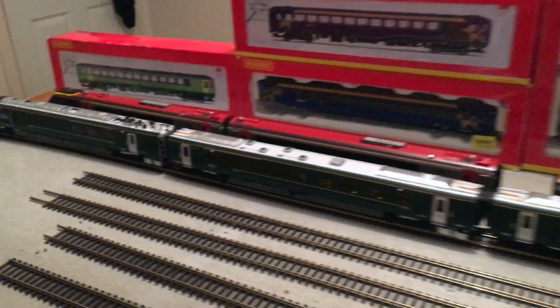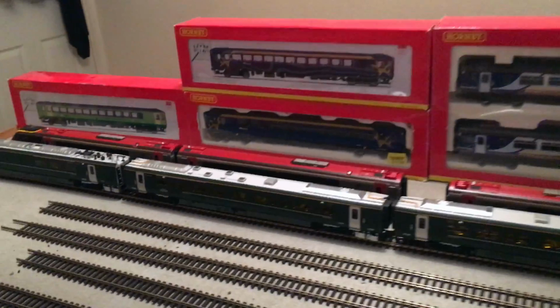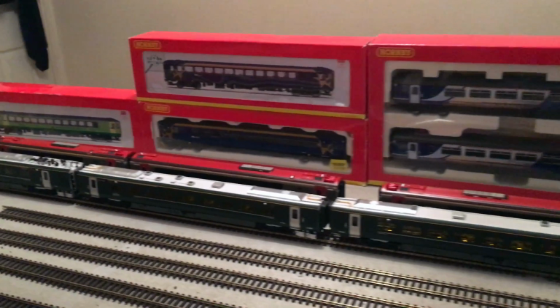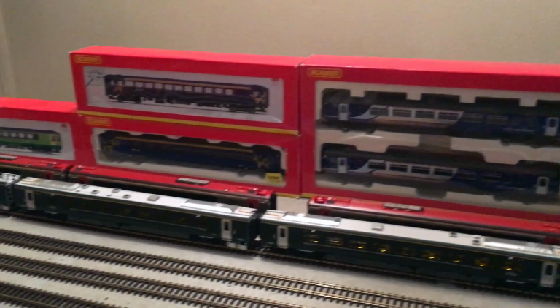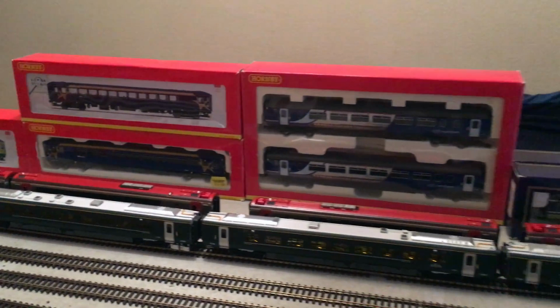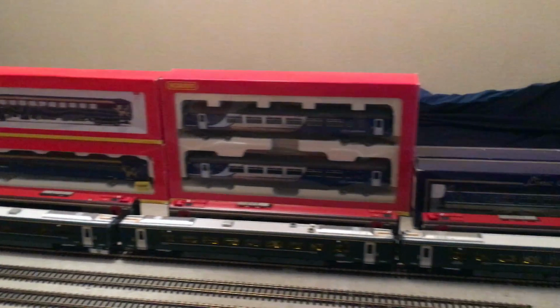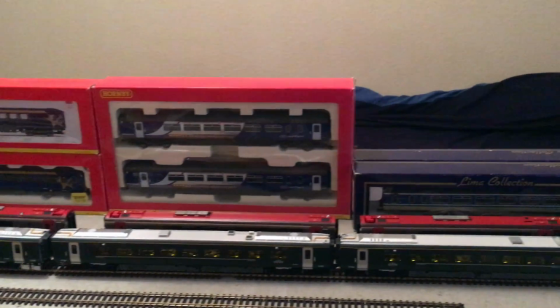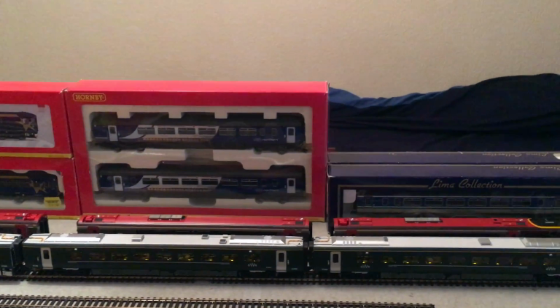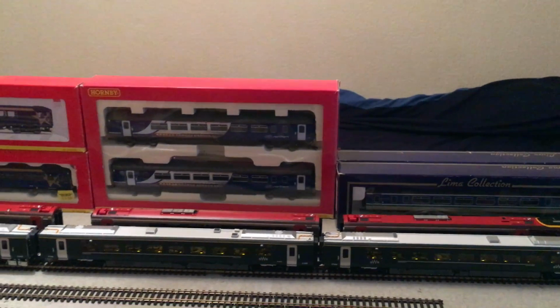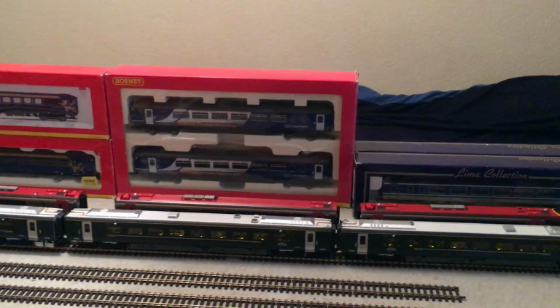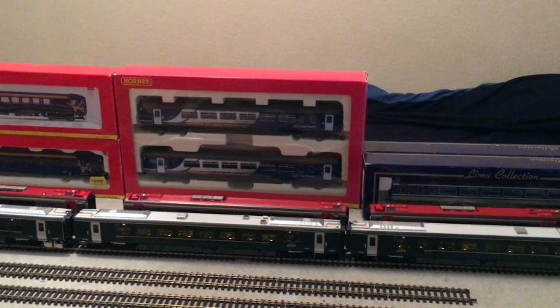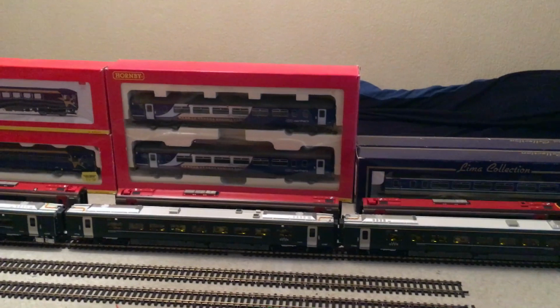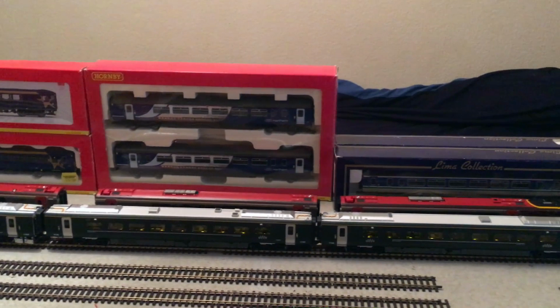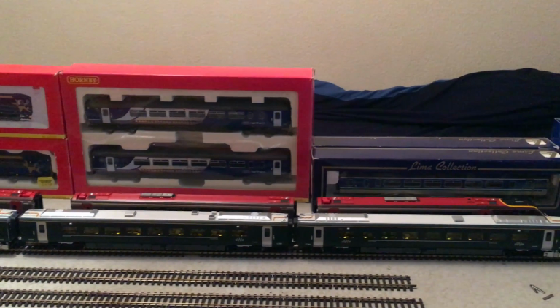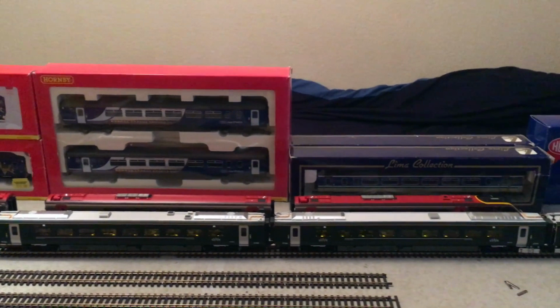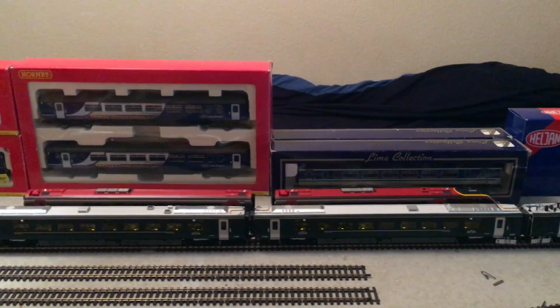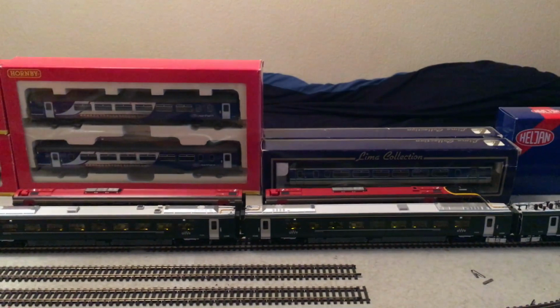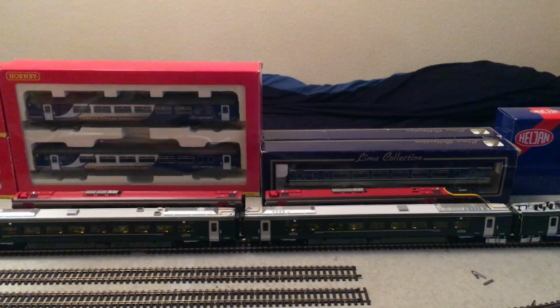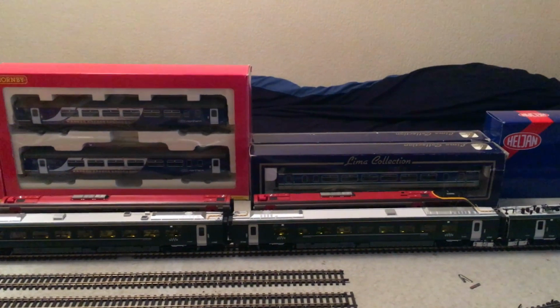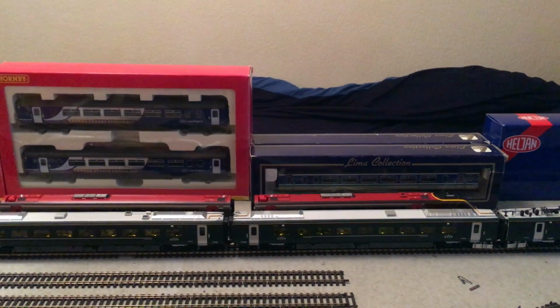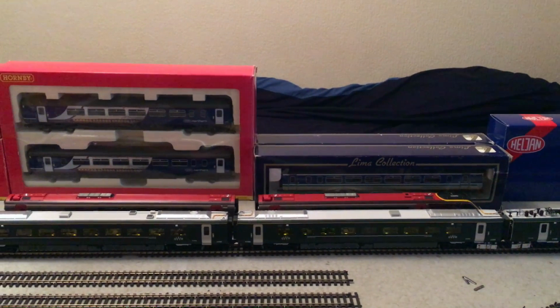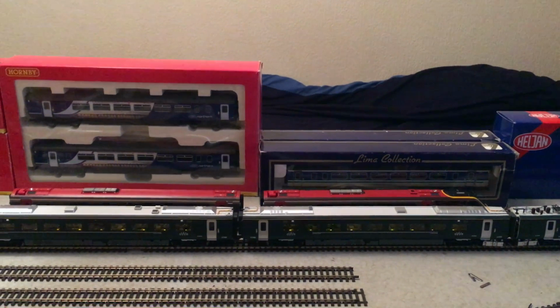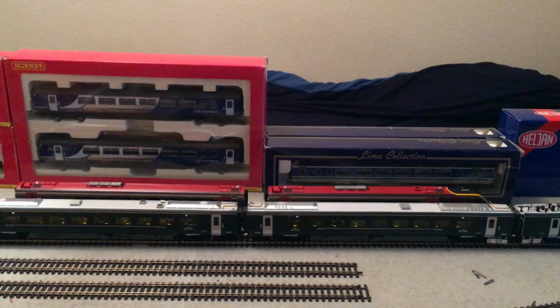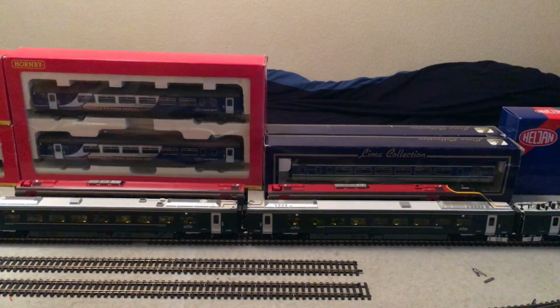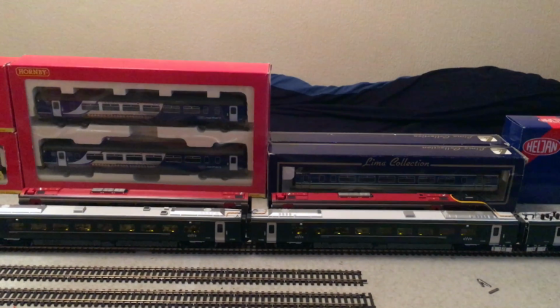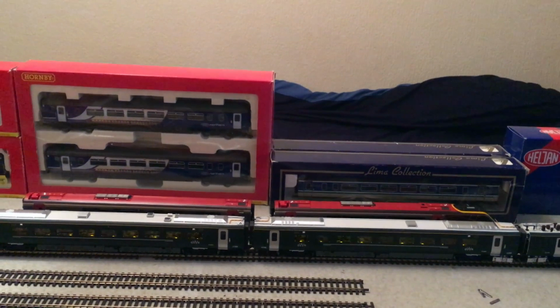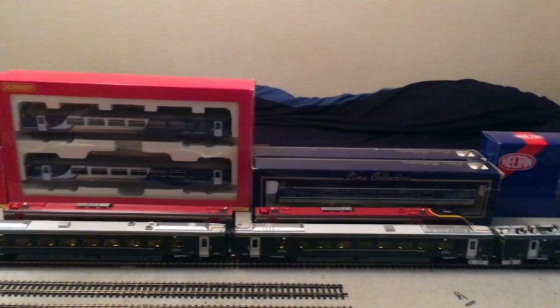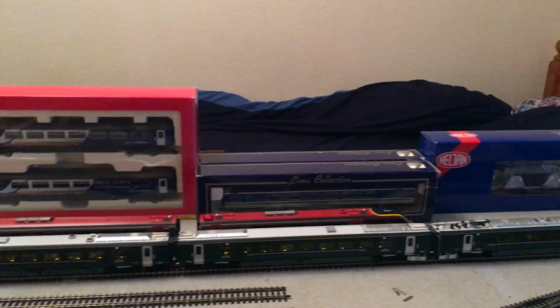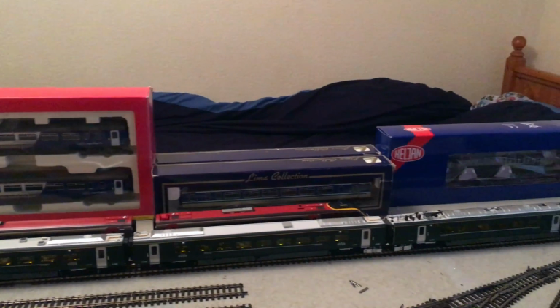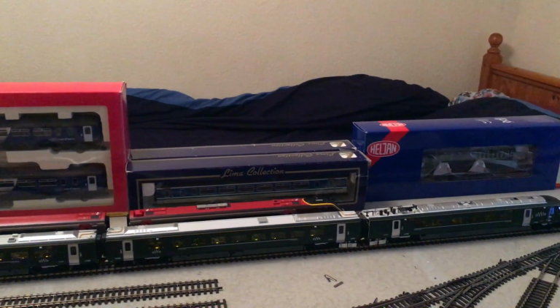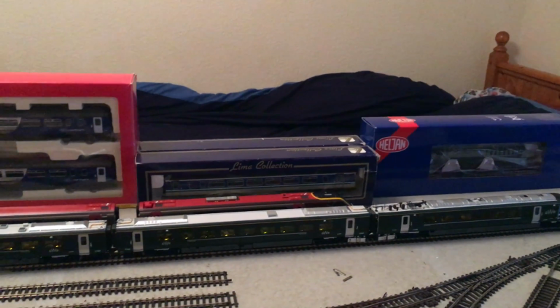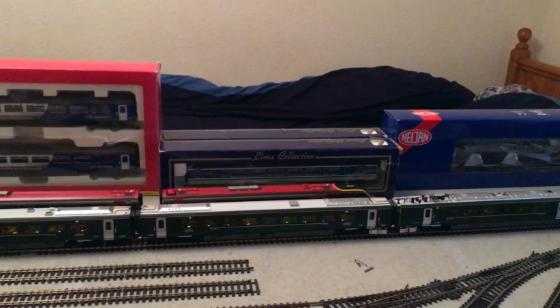So how many sound chips are in there? There's one at either end. But there's four speakers, so there's two speakers per sound chip. And are they both in the leading cars? They are, yeah.